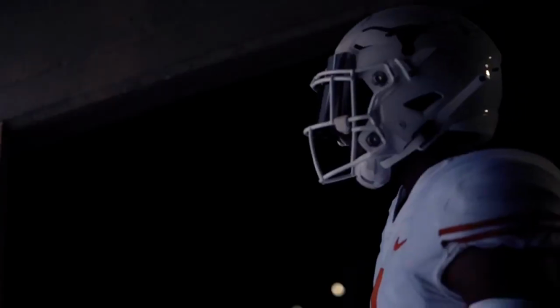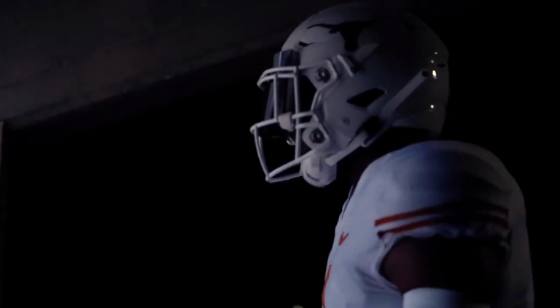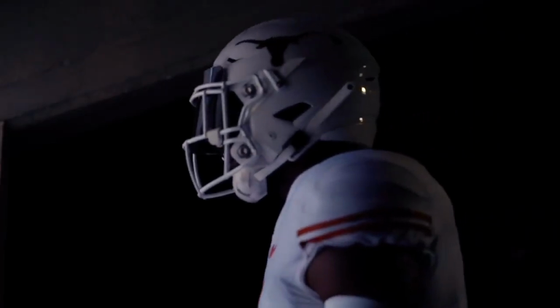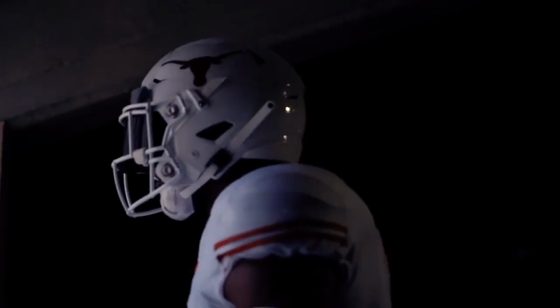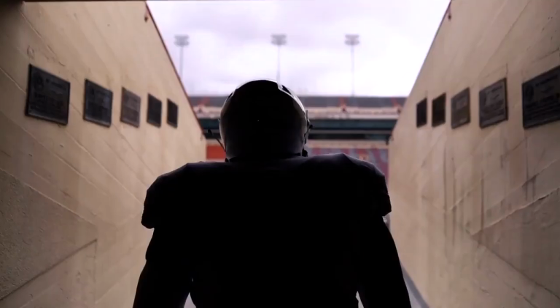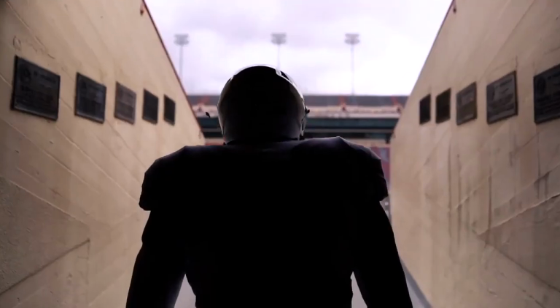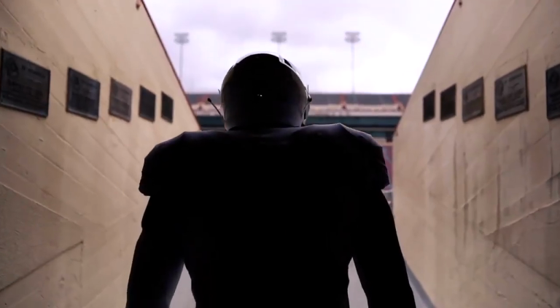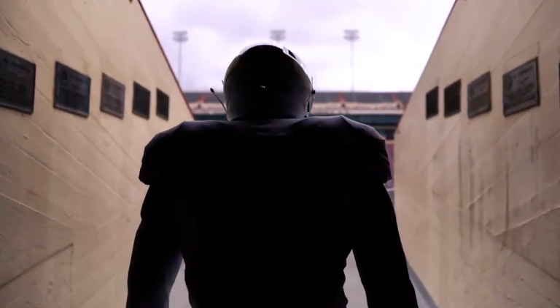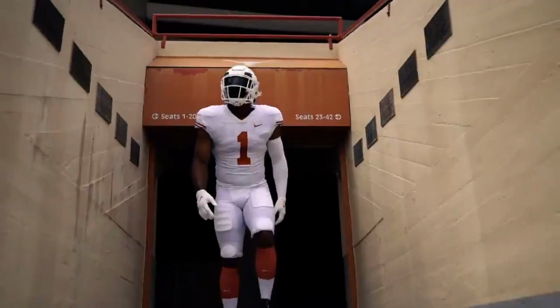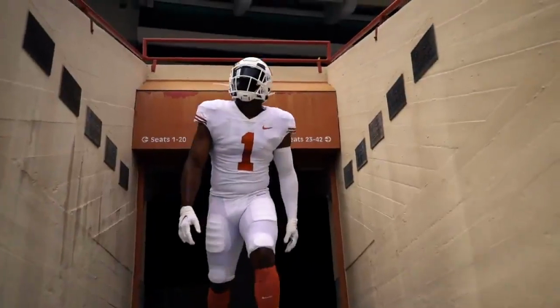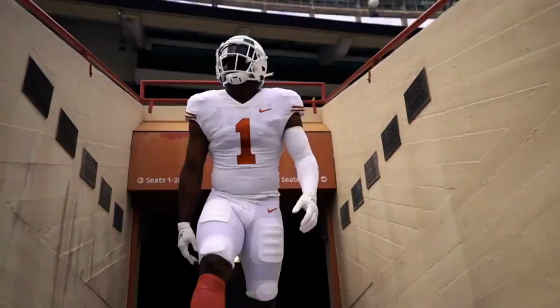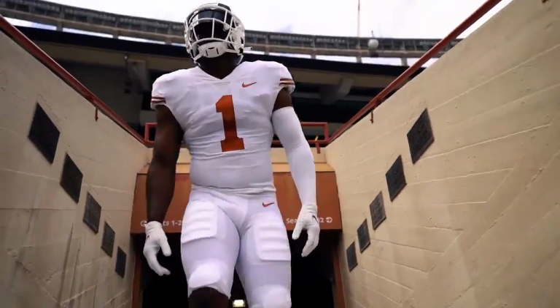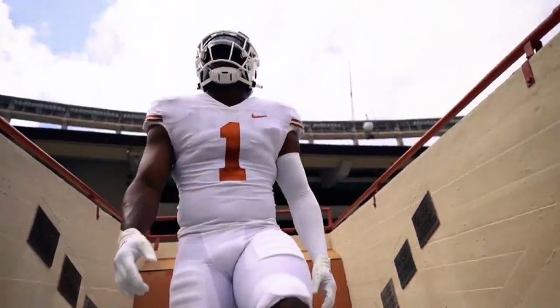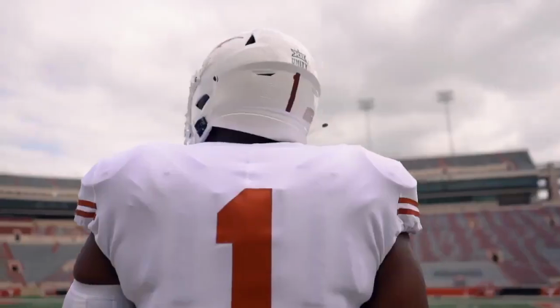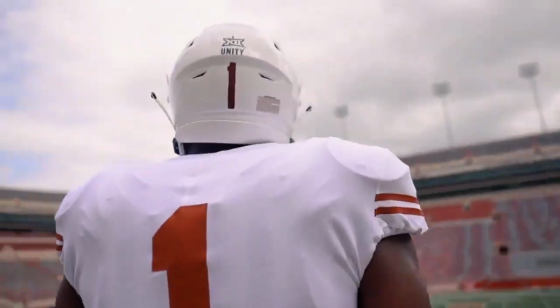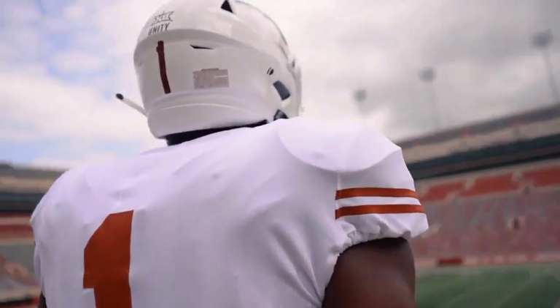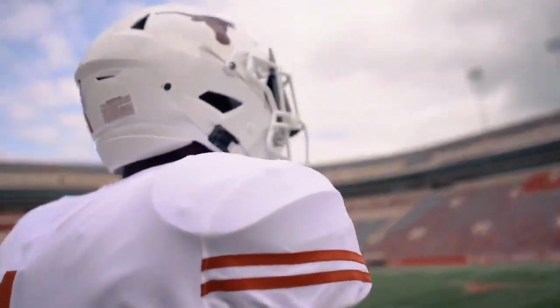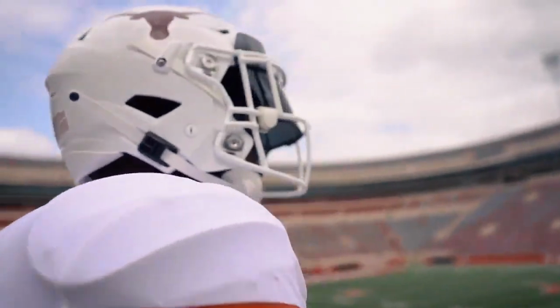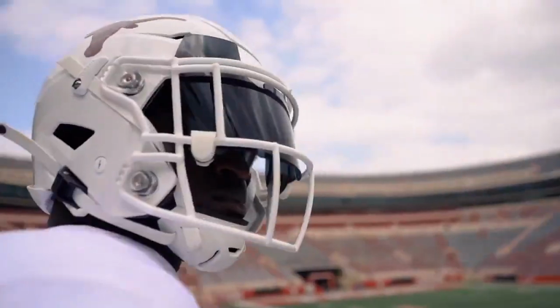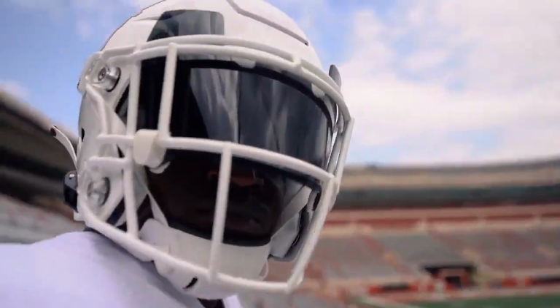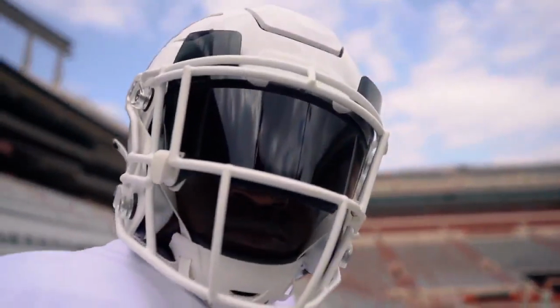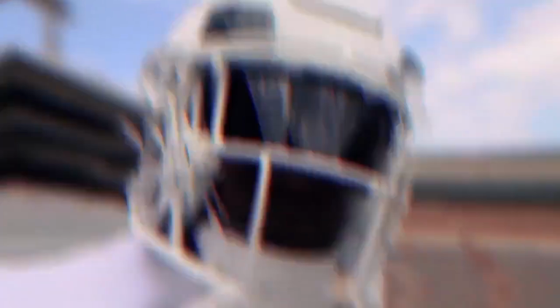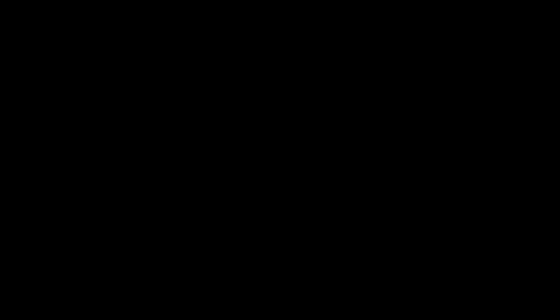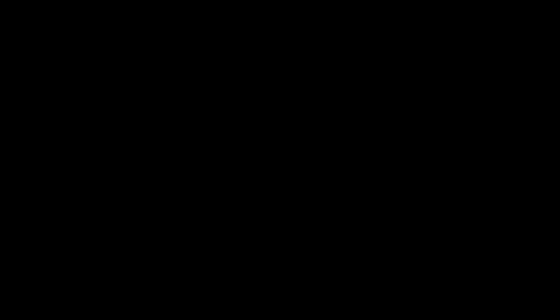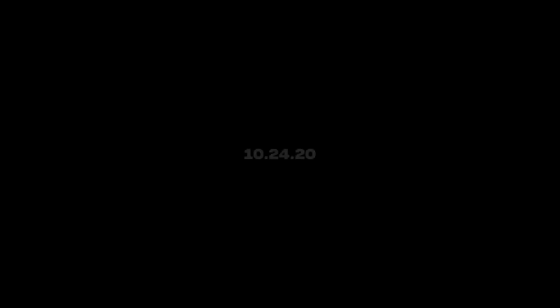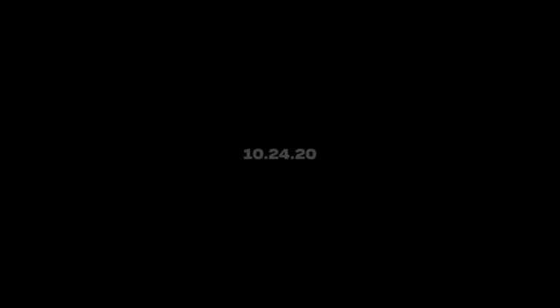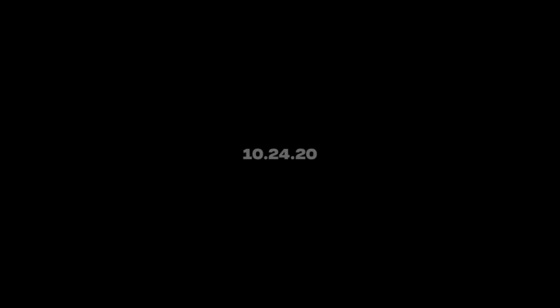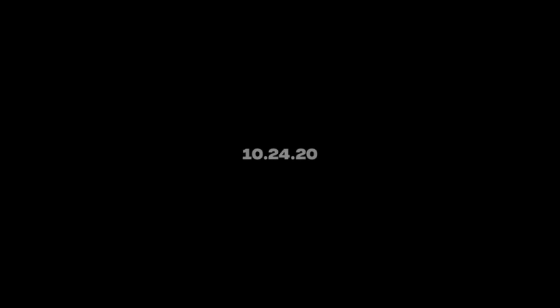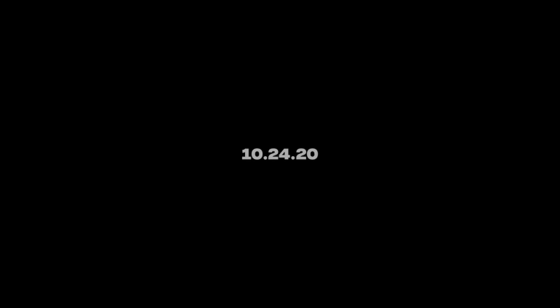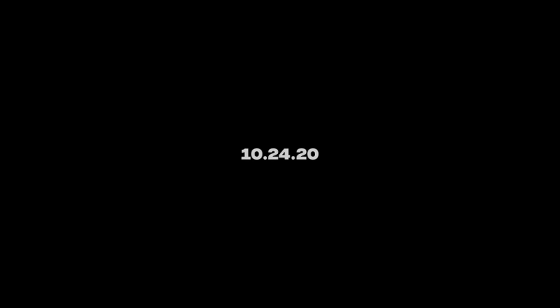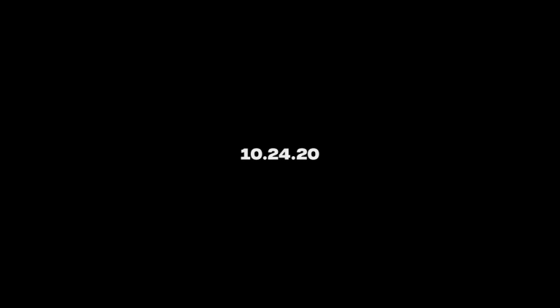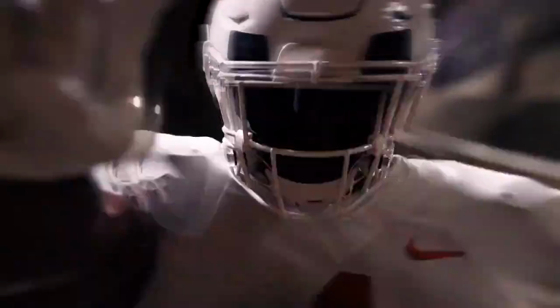These will be worn at home versus Baylor, and I'd like to give these a 10 out of 10 — they're clean, they're classy, and they're sharp. Longhorns throwing it back 50 years to 1970. Thanks for watching the End Zone, make sure to like, subscribe, and comment so we can move the chains.